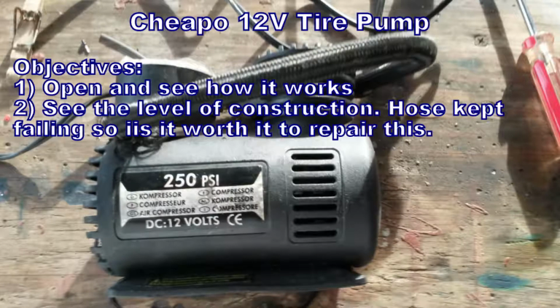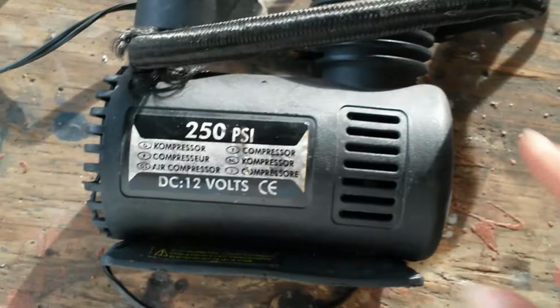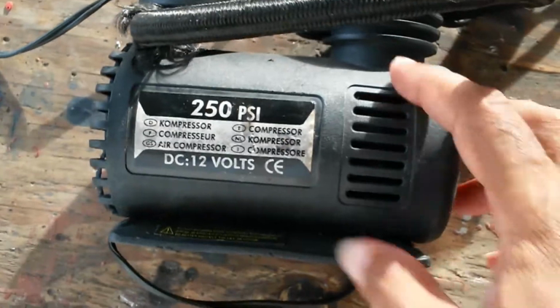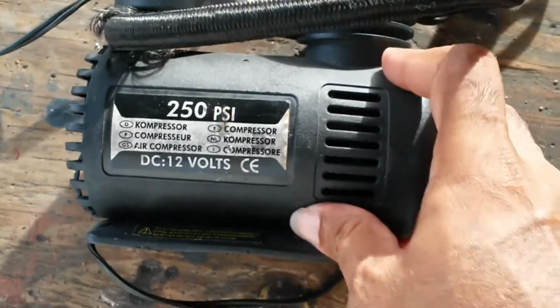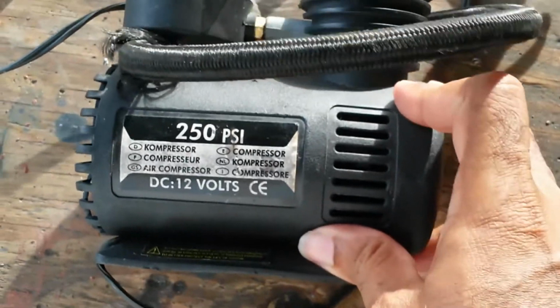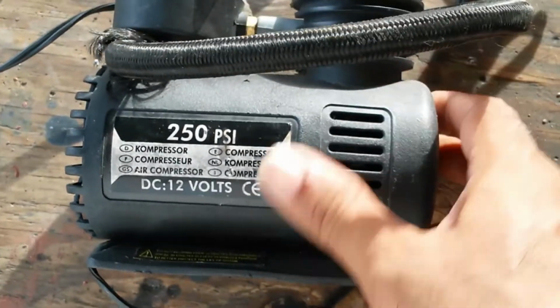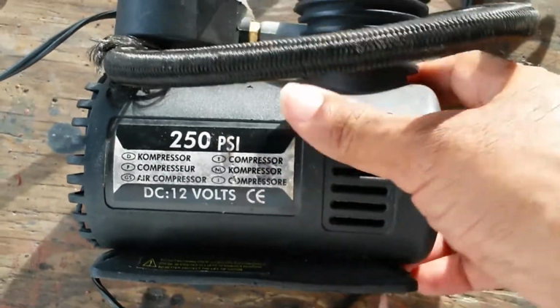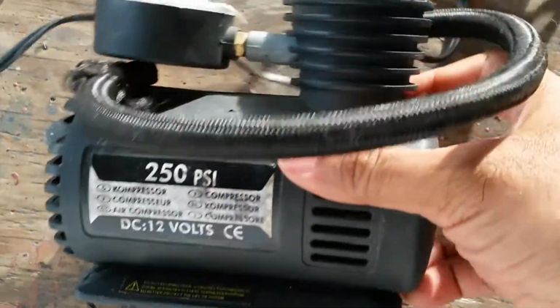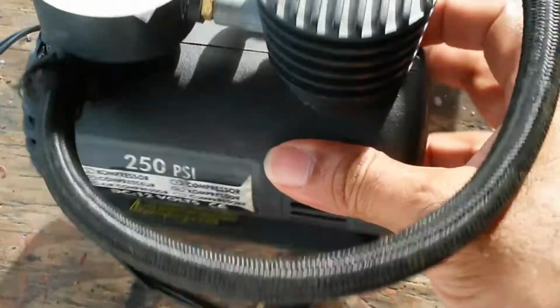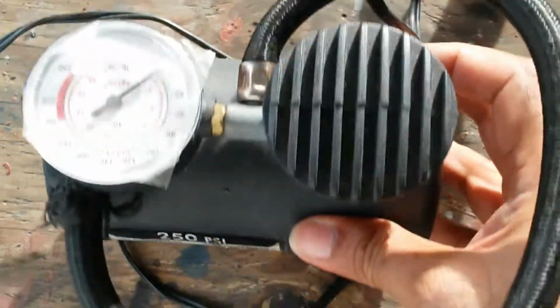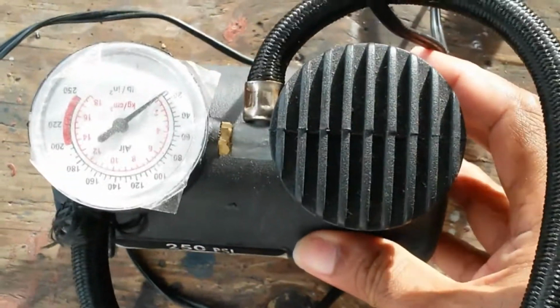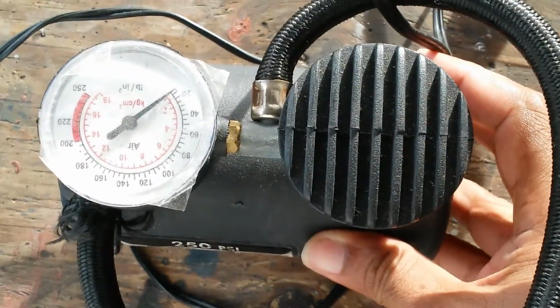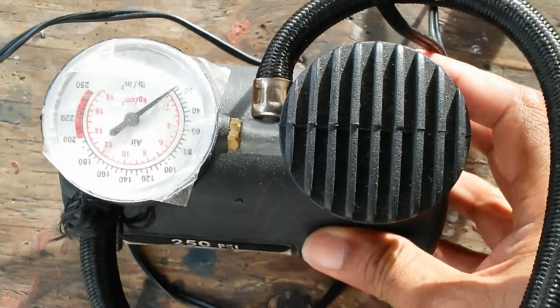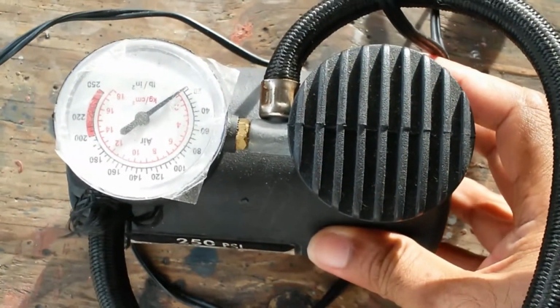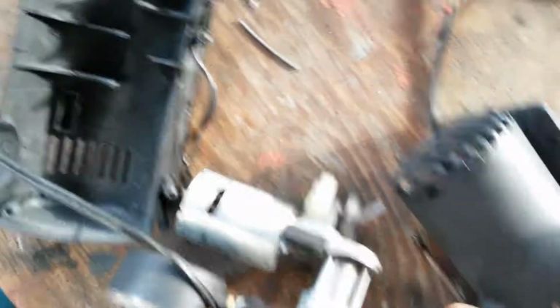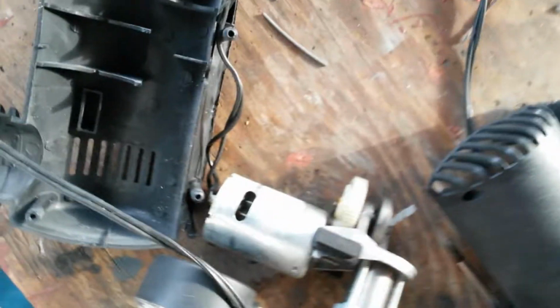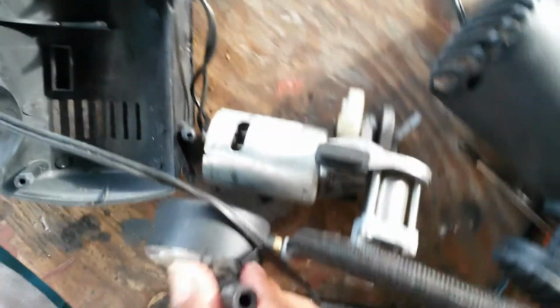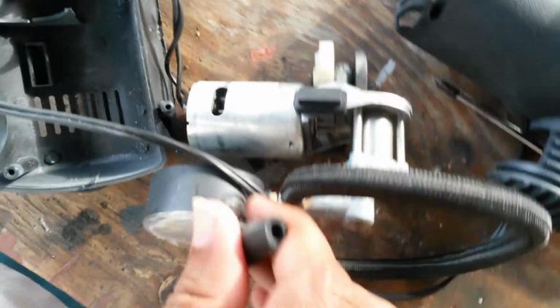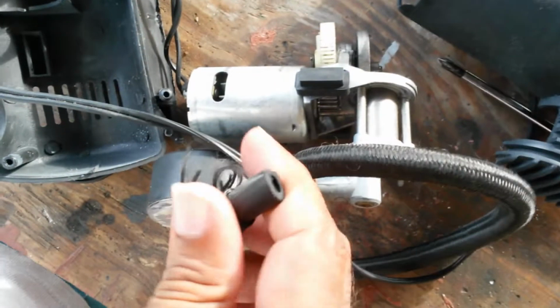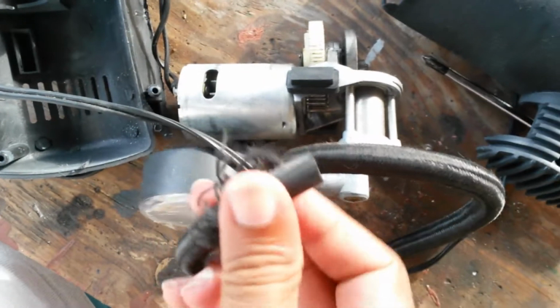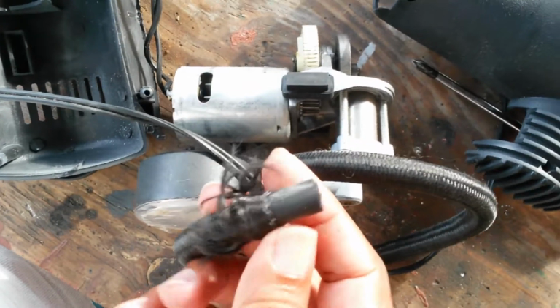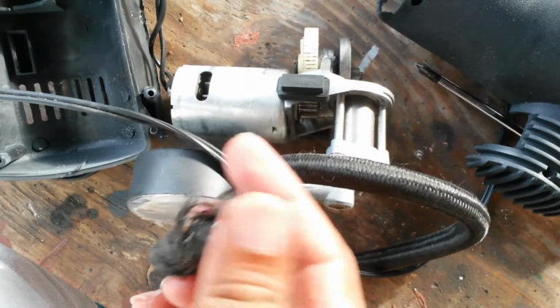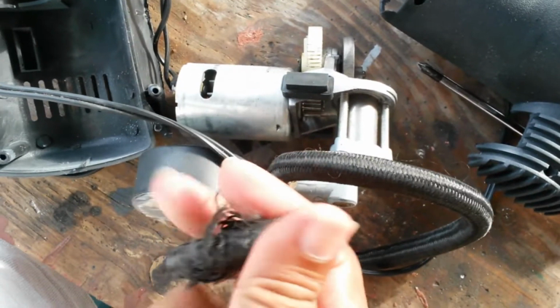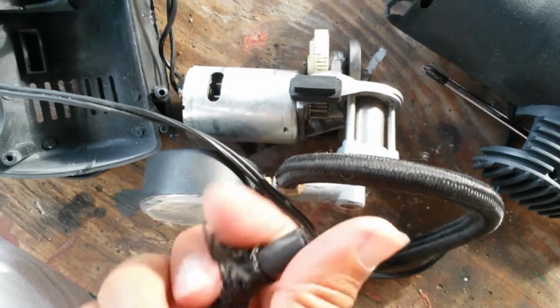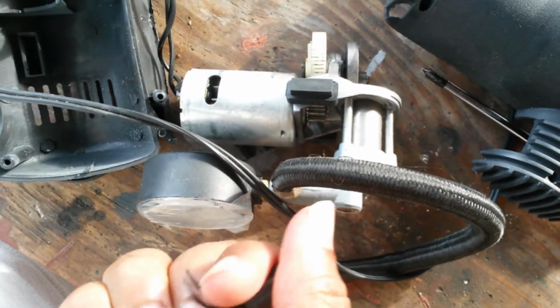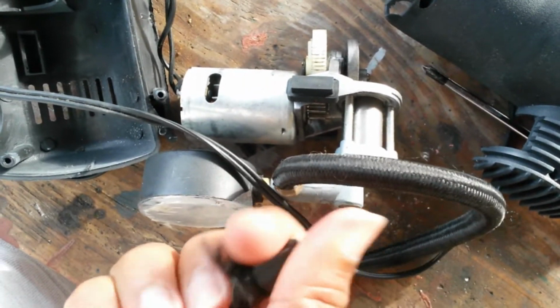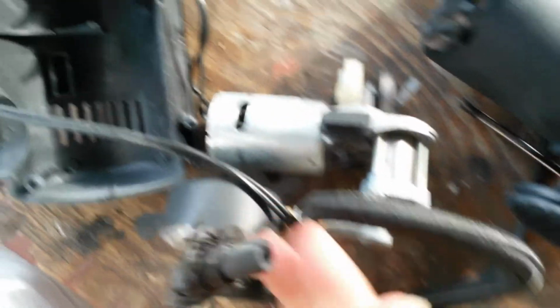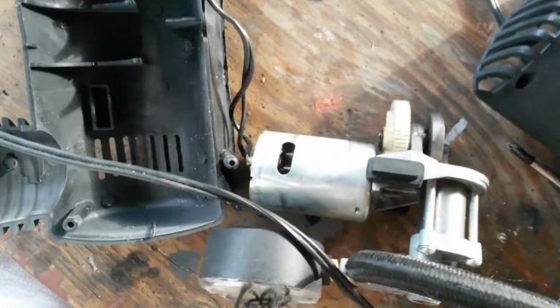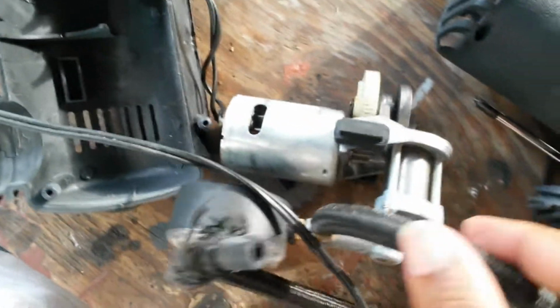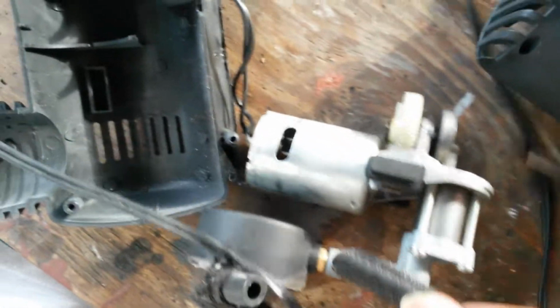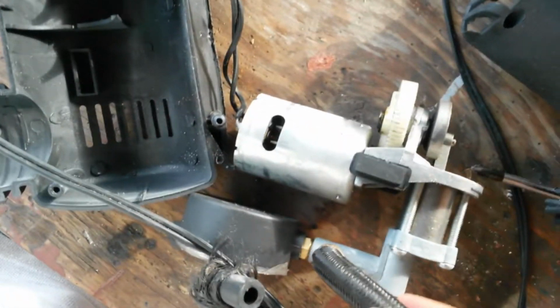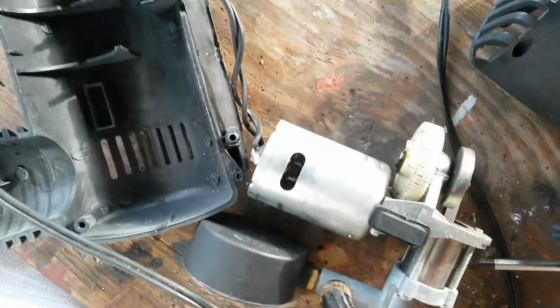What I'm going to do is take one of these cheapy little compressors from China. As you can see, this is really cheapy. As soon as we bend this, this will break. The end came out.